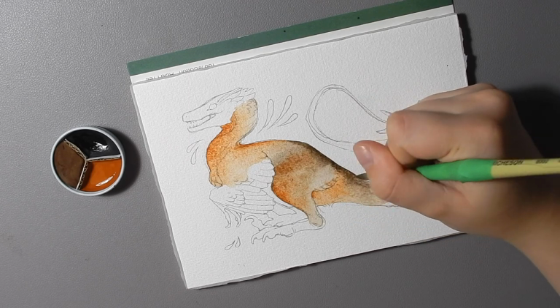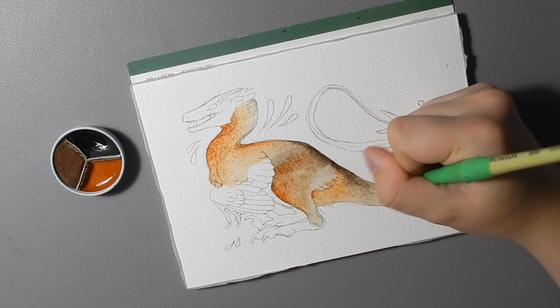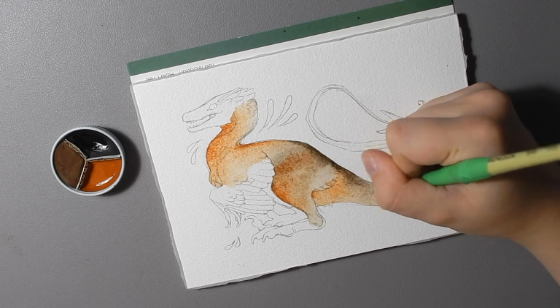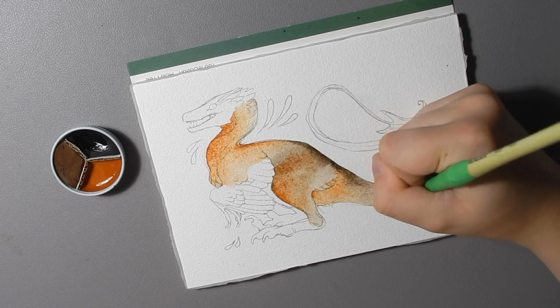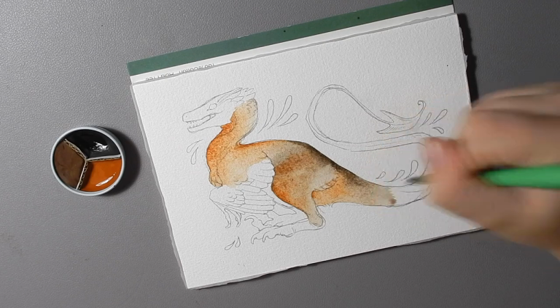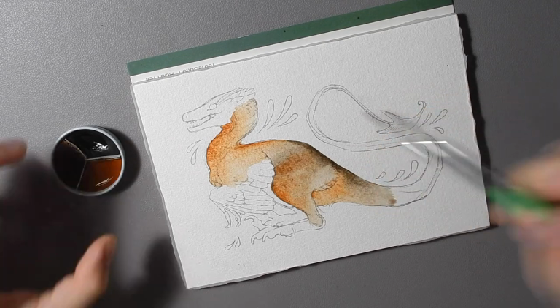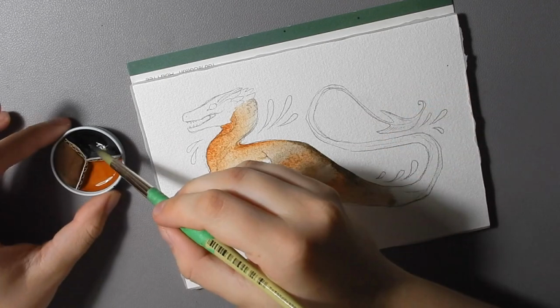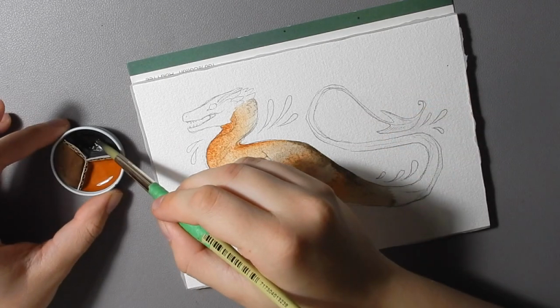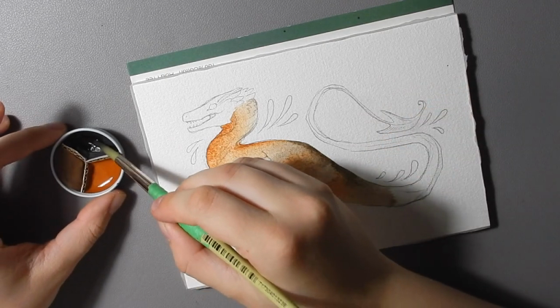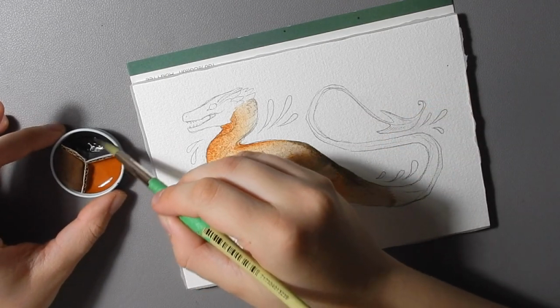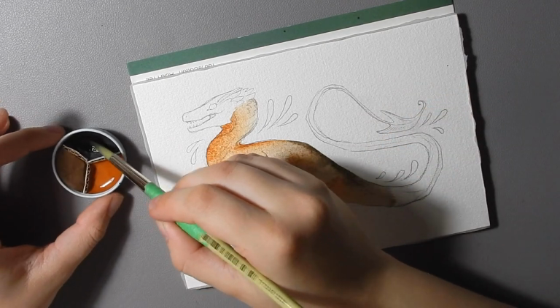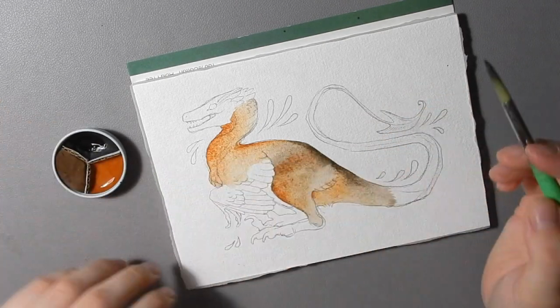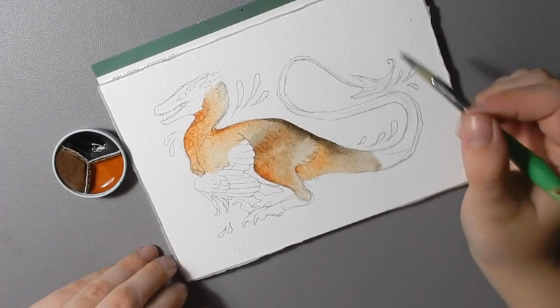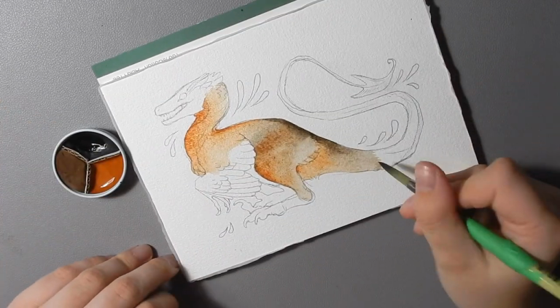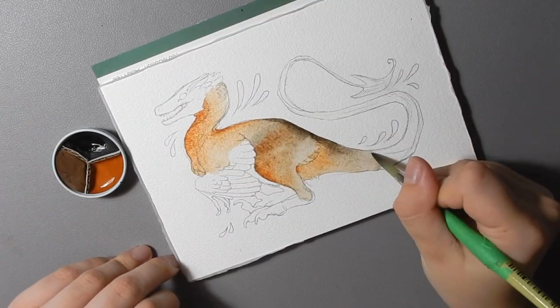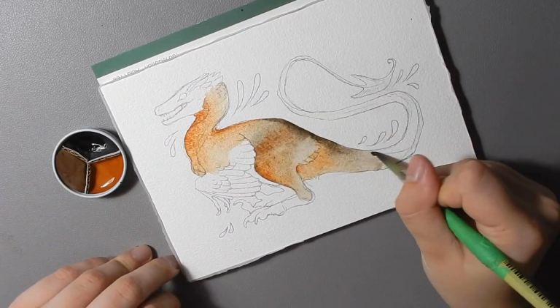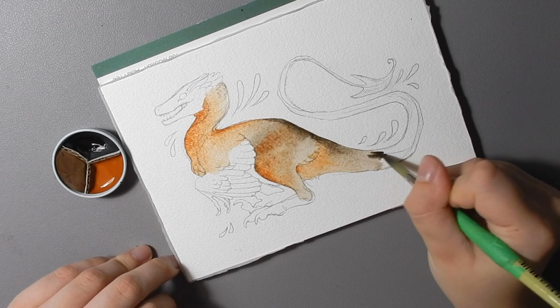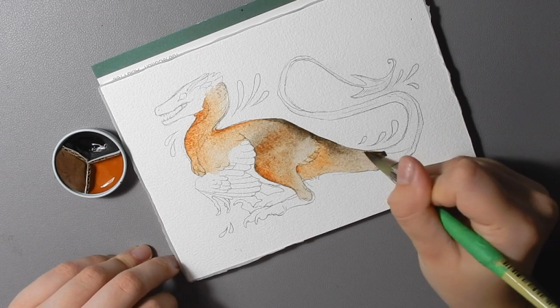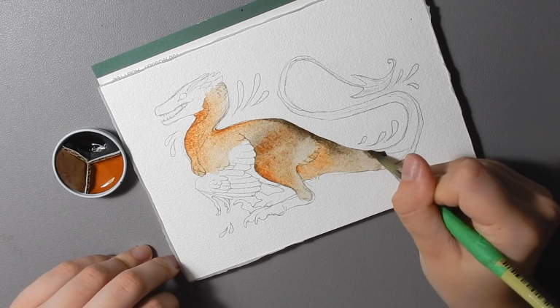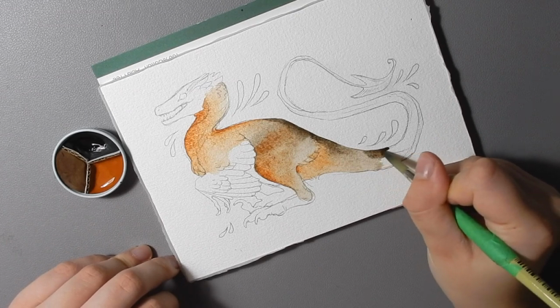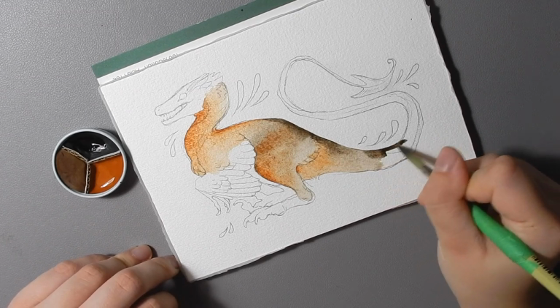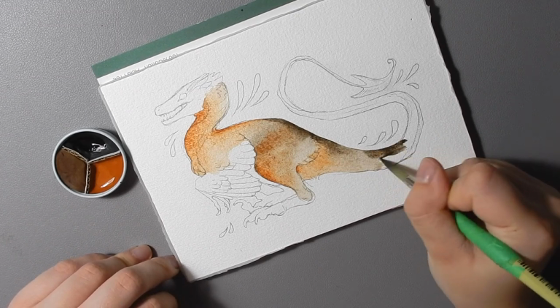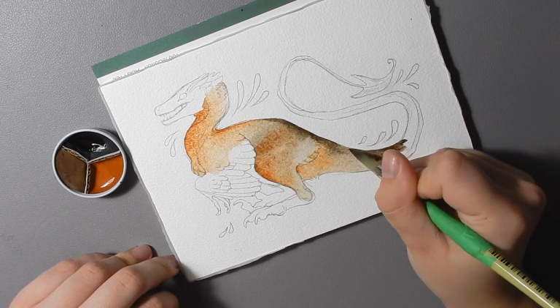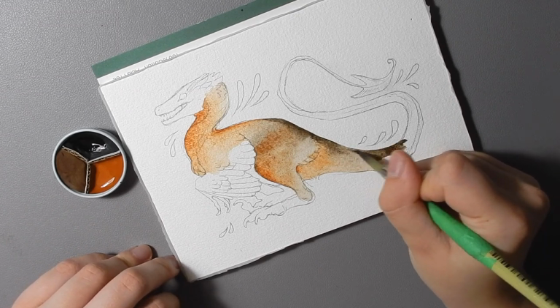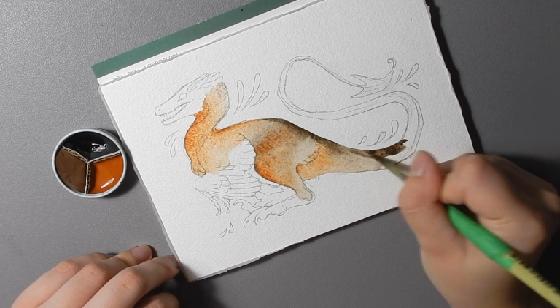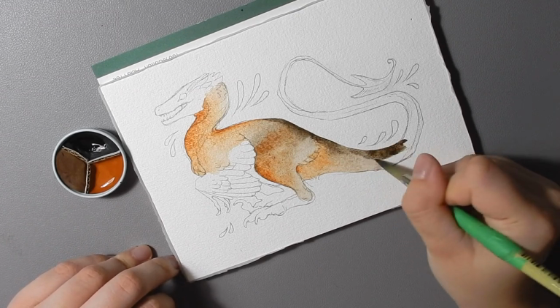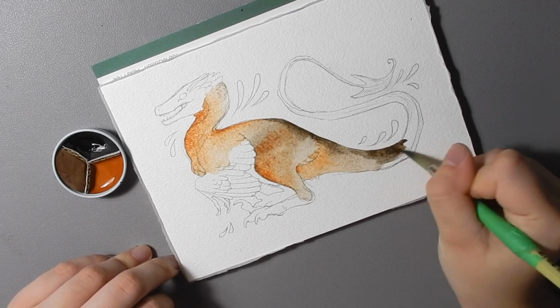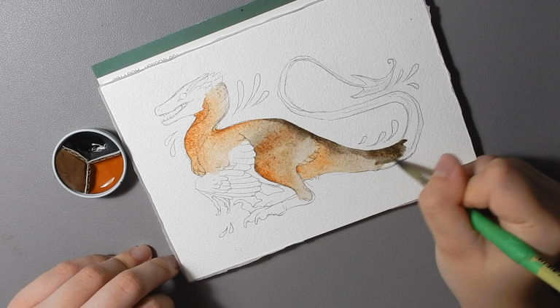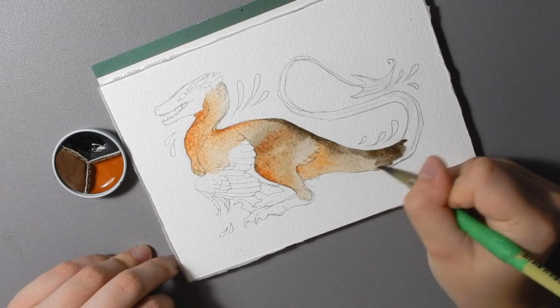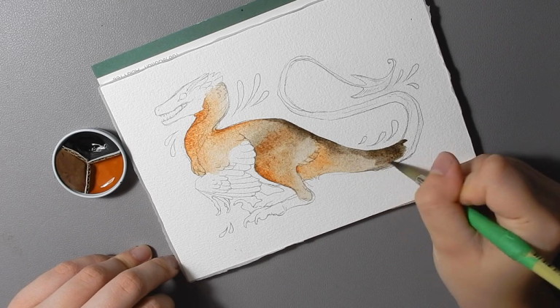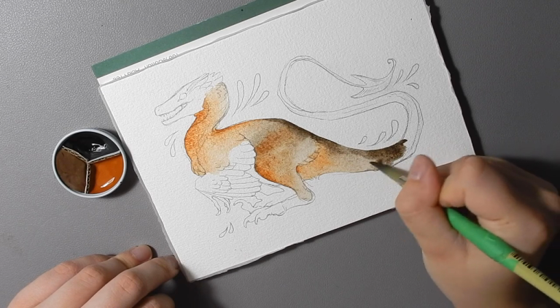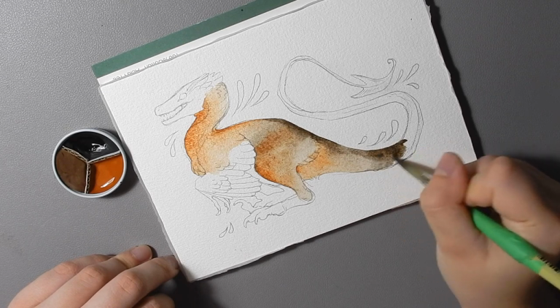I think my favorite thing about this paint is that the Coal Black has a very warm cast to it. It's a warm black with sort of a sepia feeling to it, and I just think it's so beautiful.